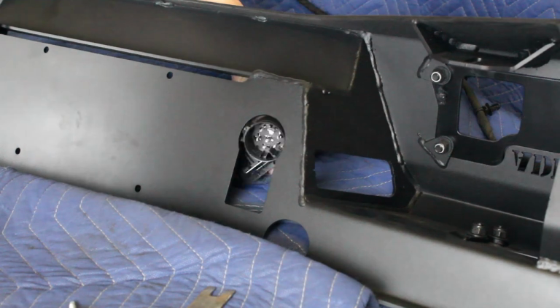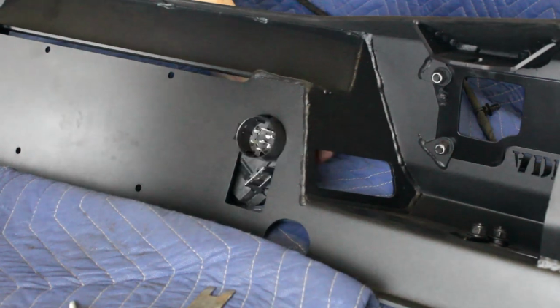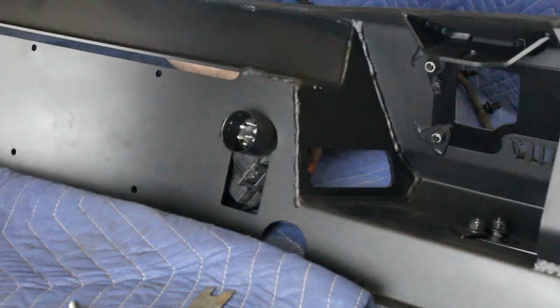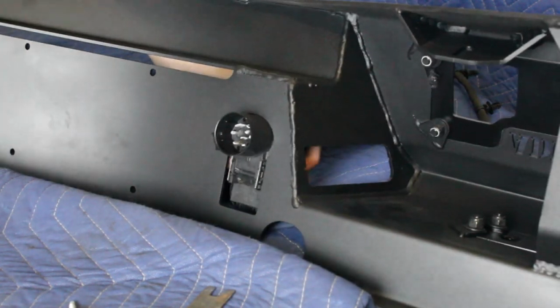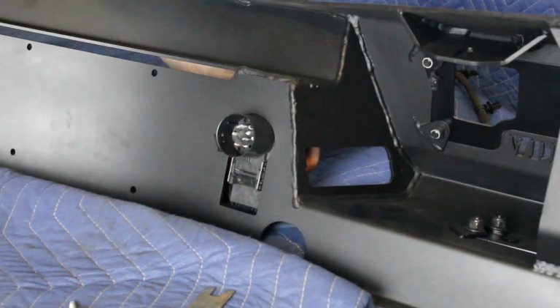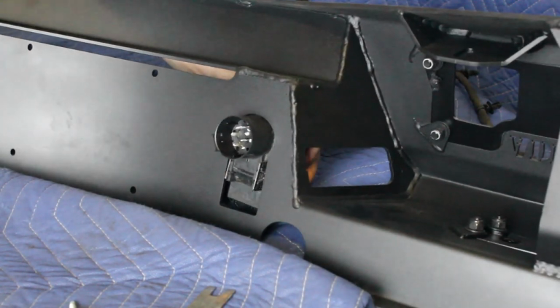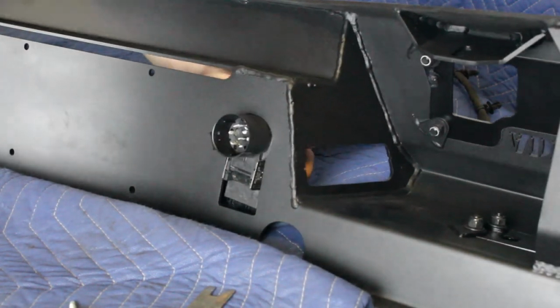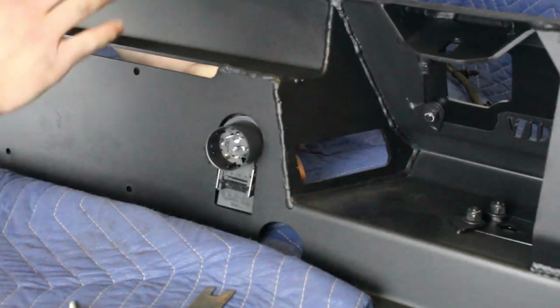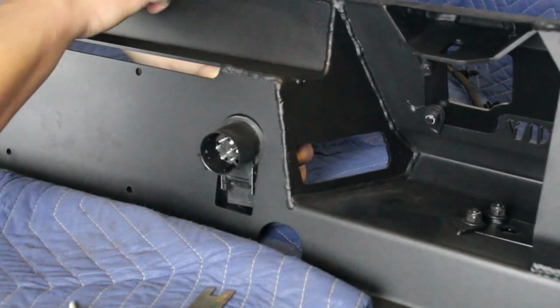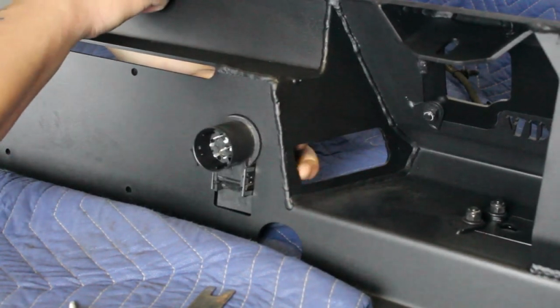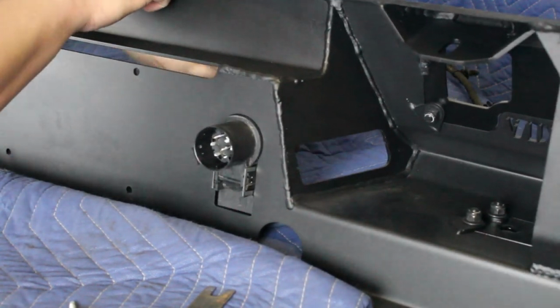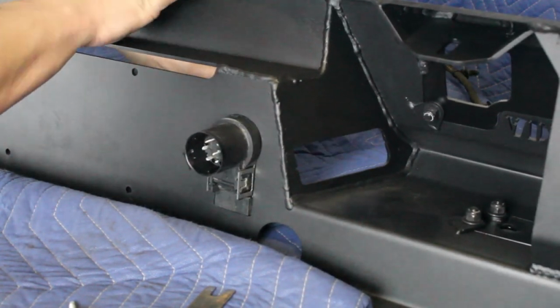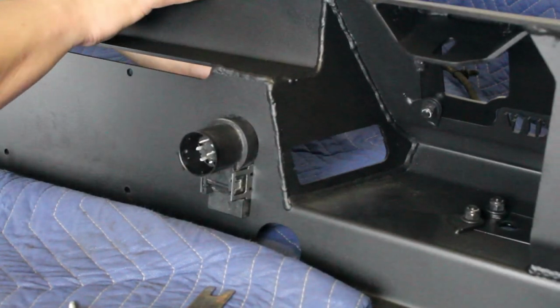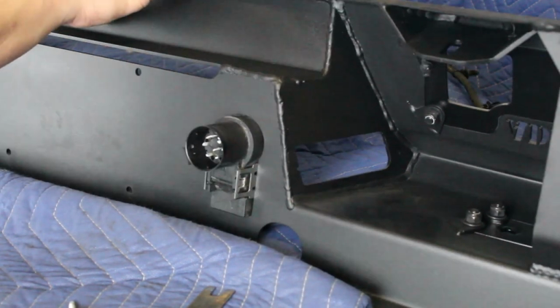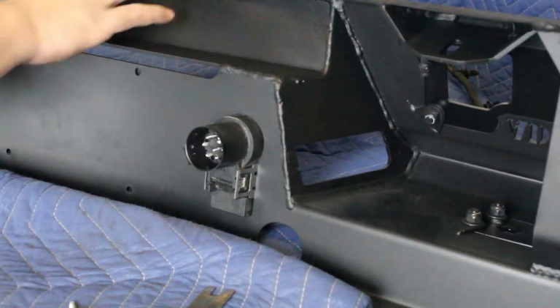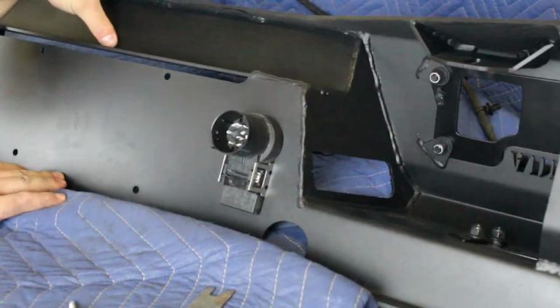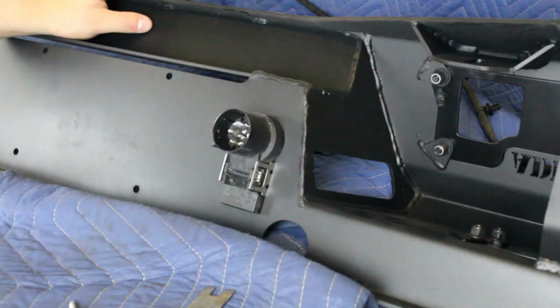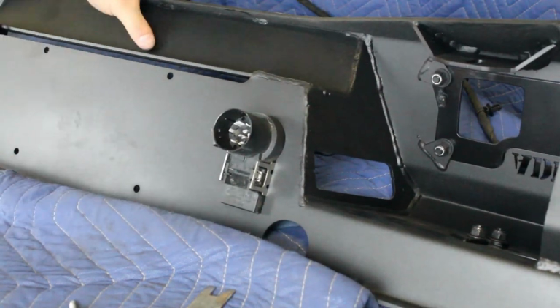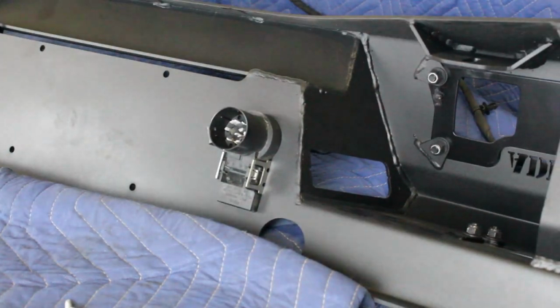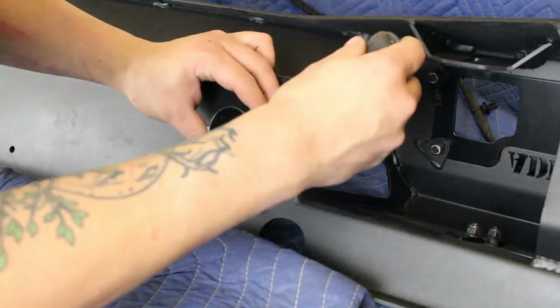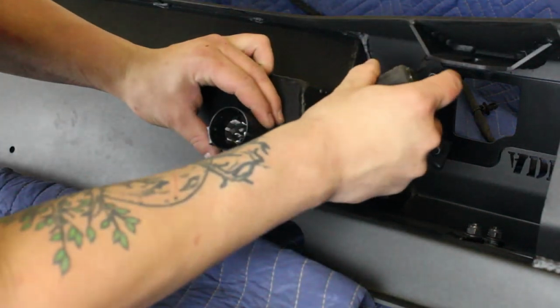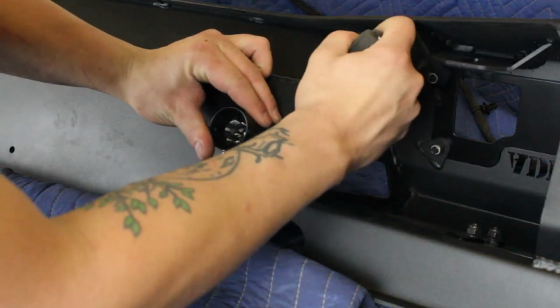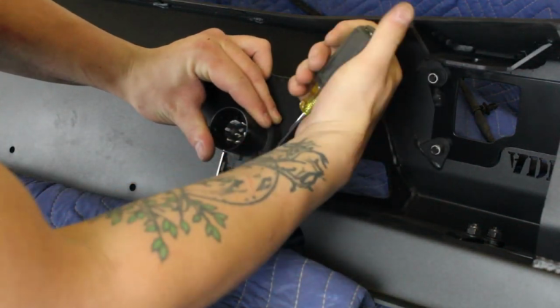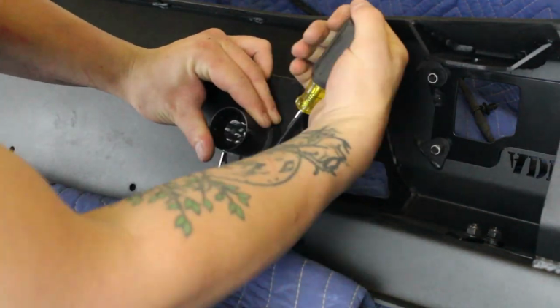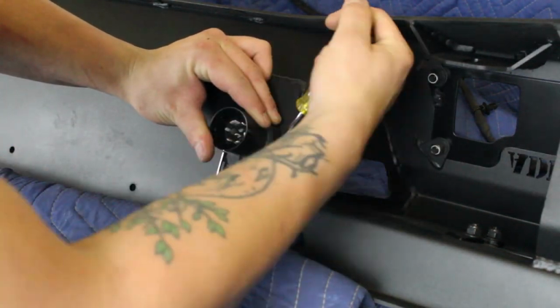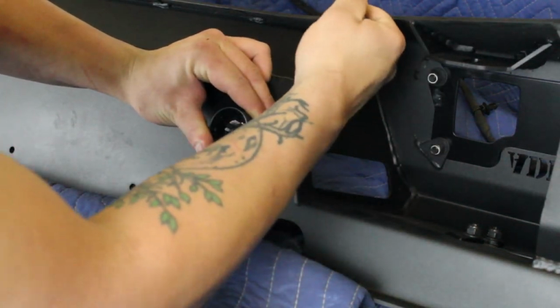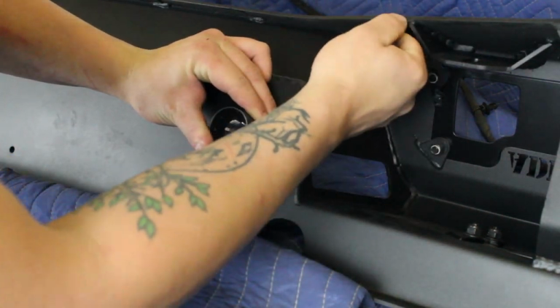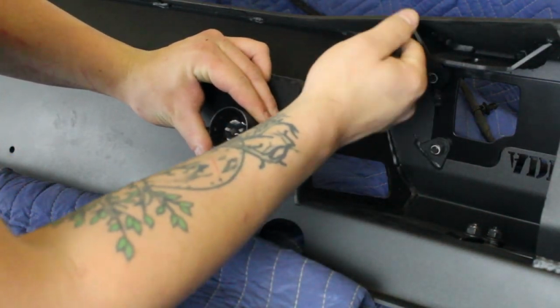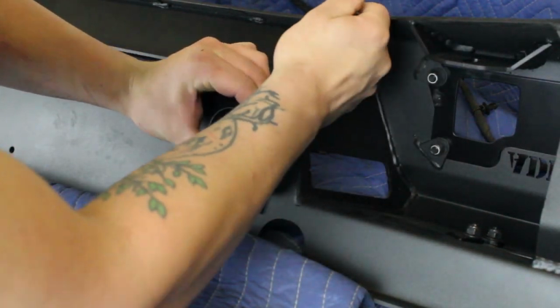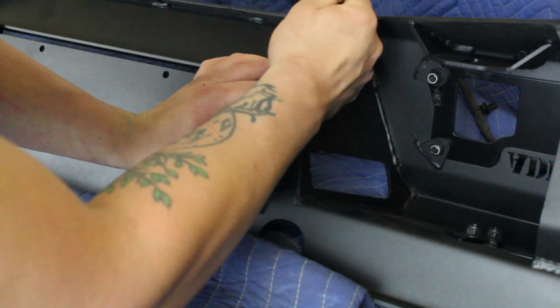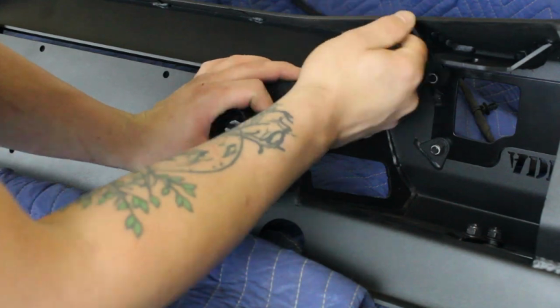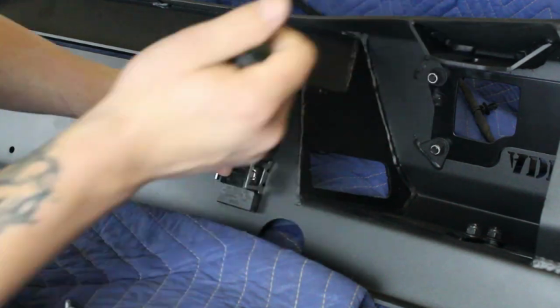Install the trailer plug into your new bumper by pressing it into its pre-cut hole. If your trailer plug is loose on your new bumper, you can use a small pry bar or something similar to spread the tabs out on the back side of the plug.